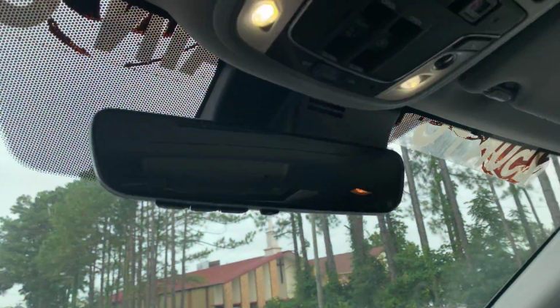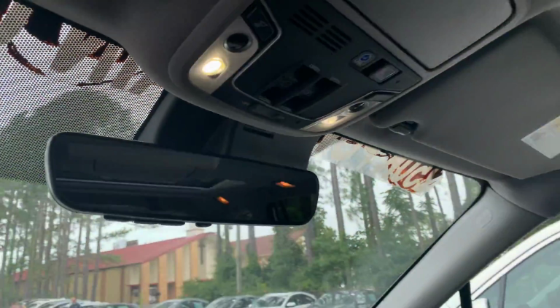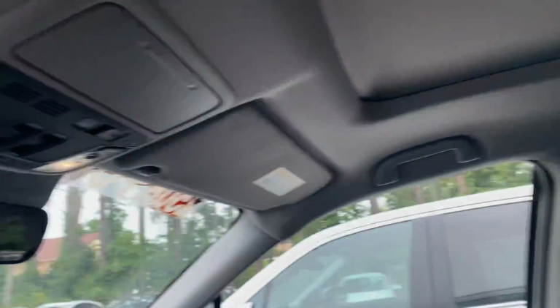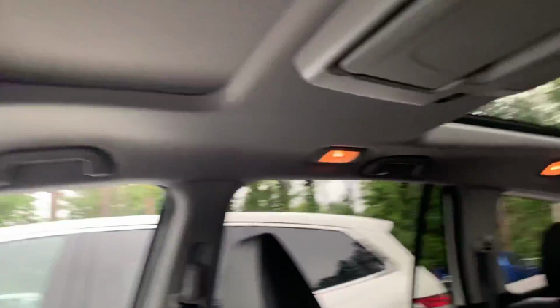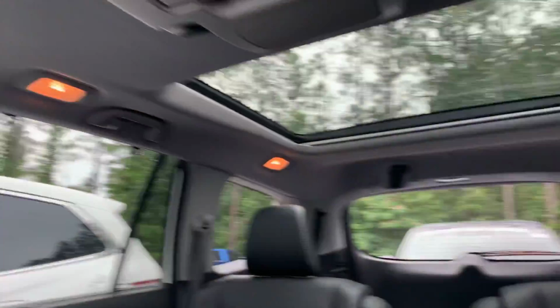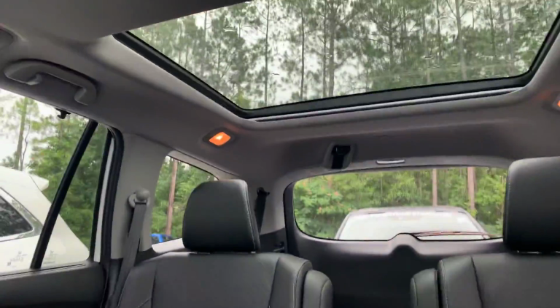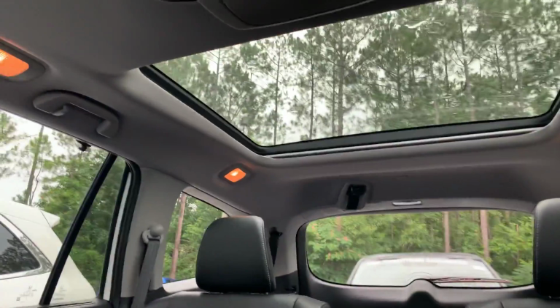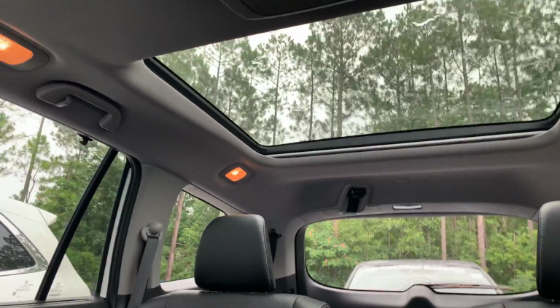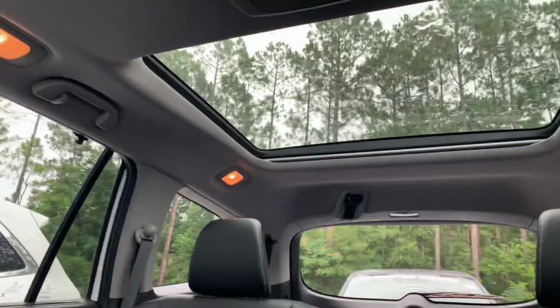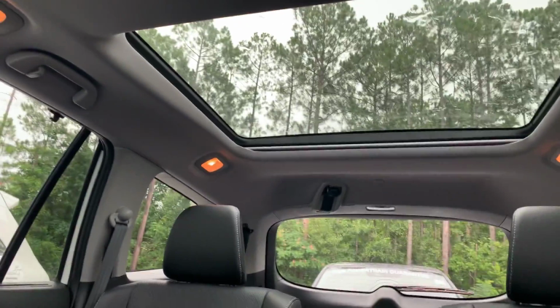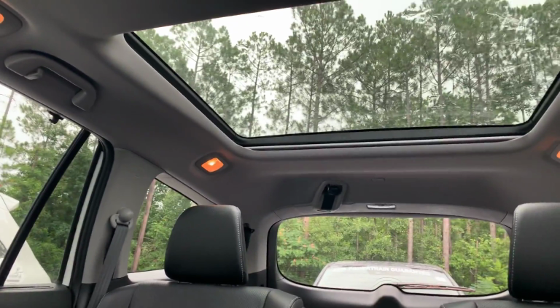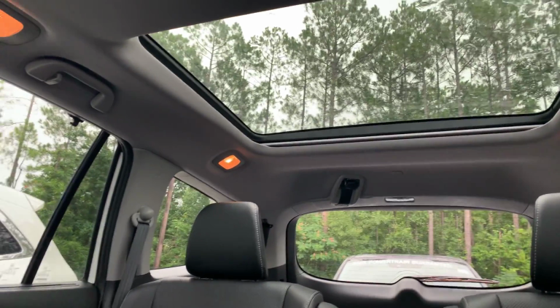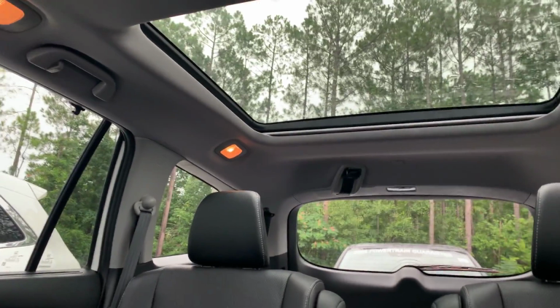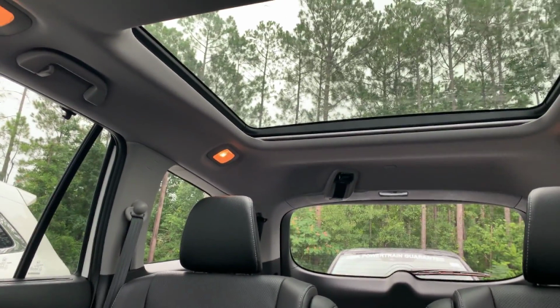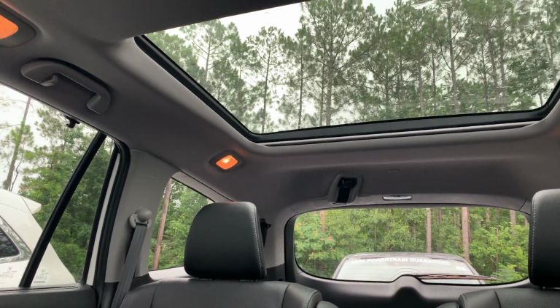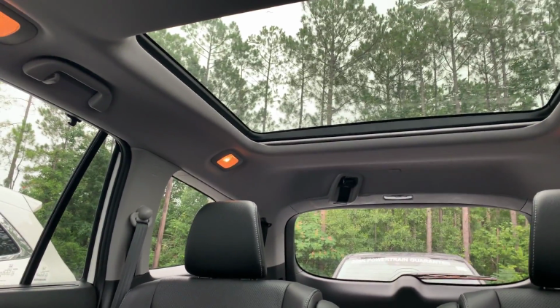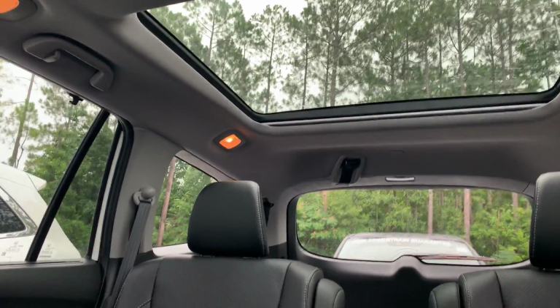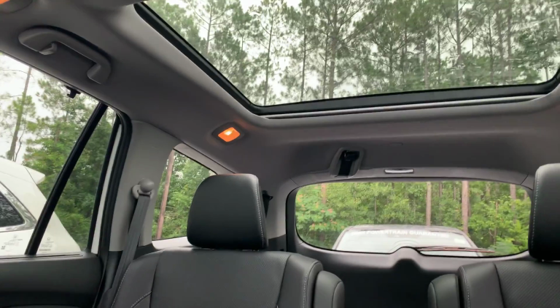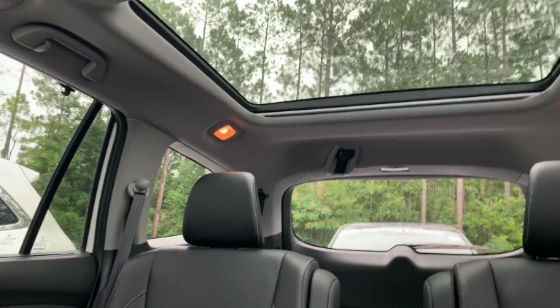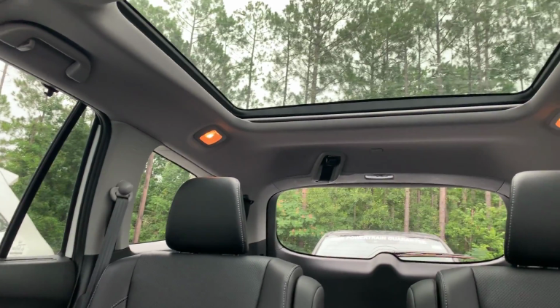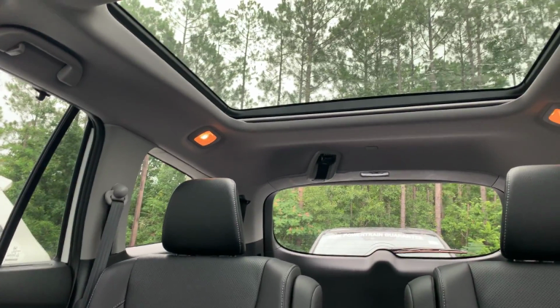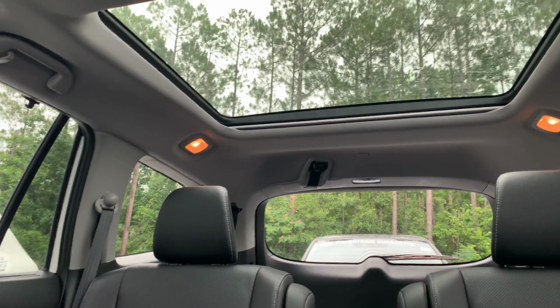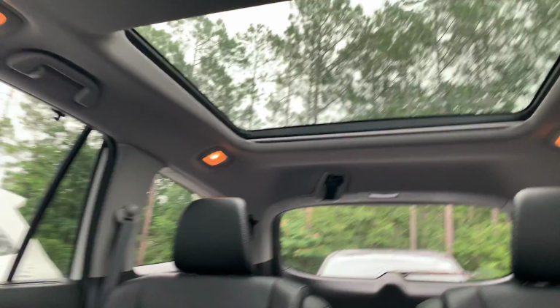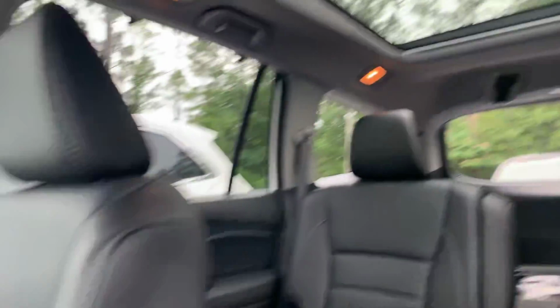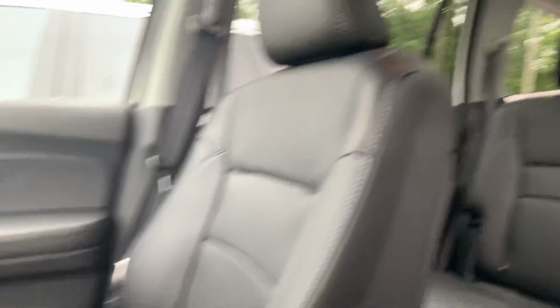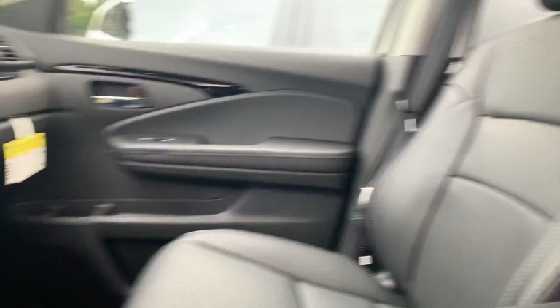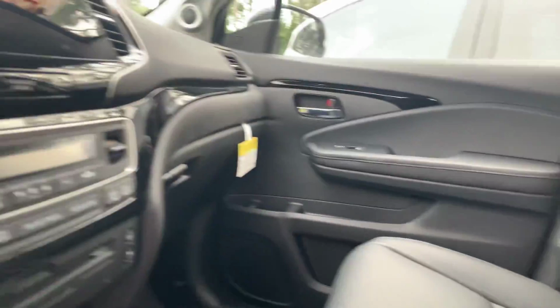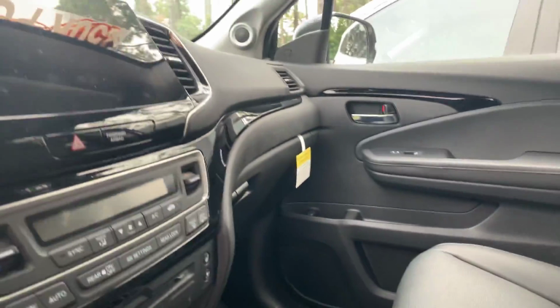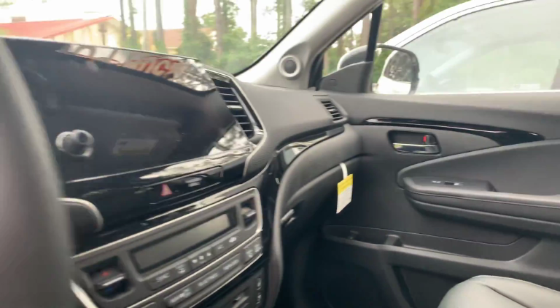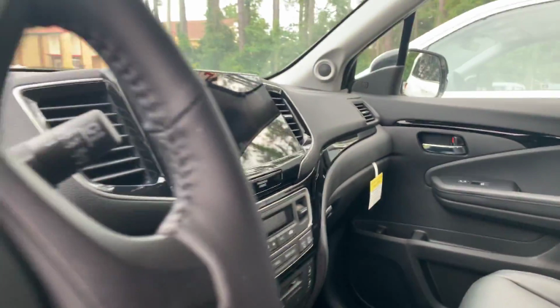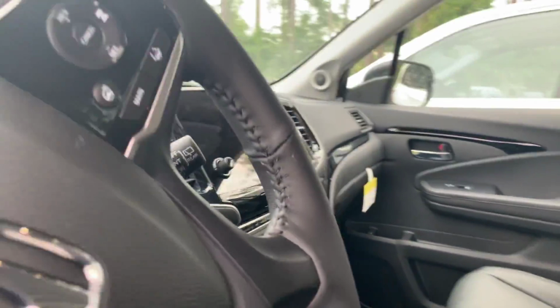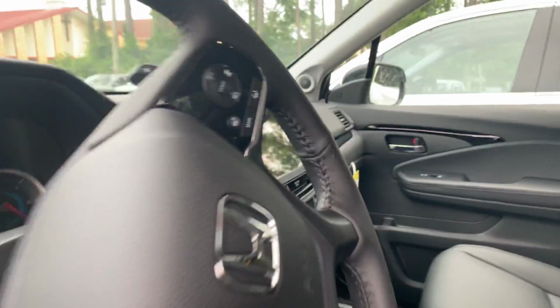You're going to have your sunroof, as well as your panoramic sunroof, which looks really cool when the kids are sitting down here looking at it in the day or nighttime. Backseating USB ports, push-button remote start.